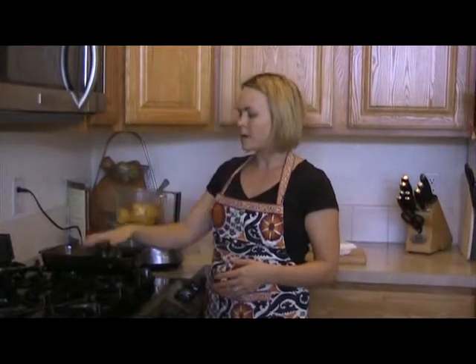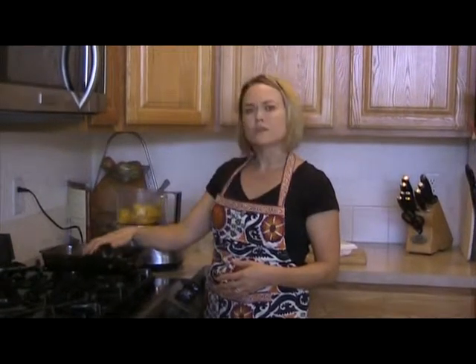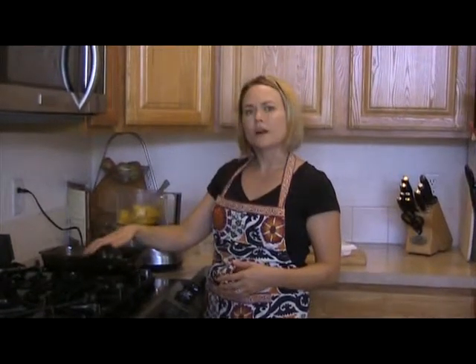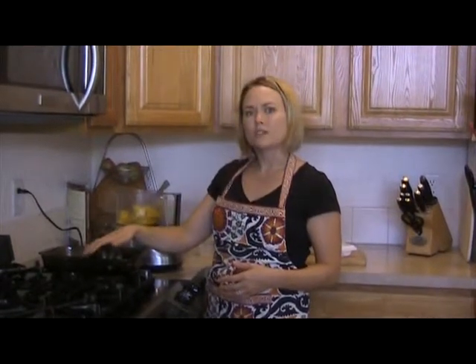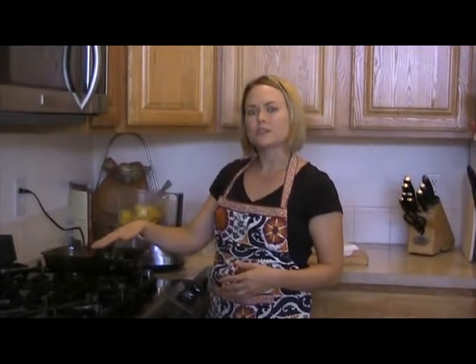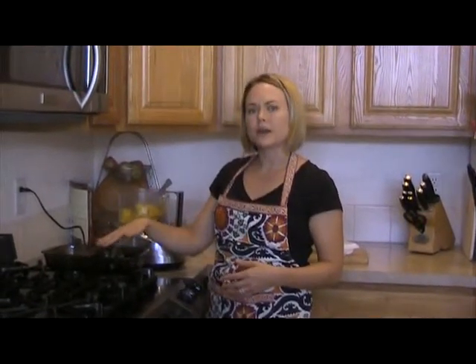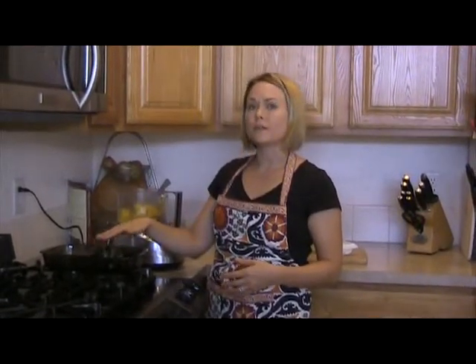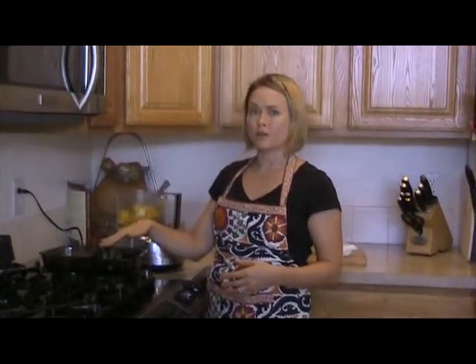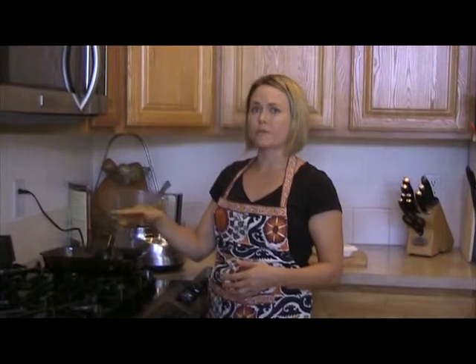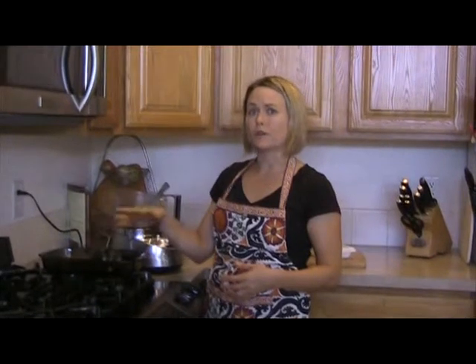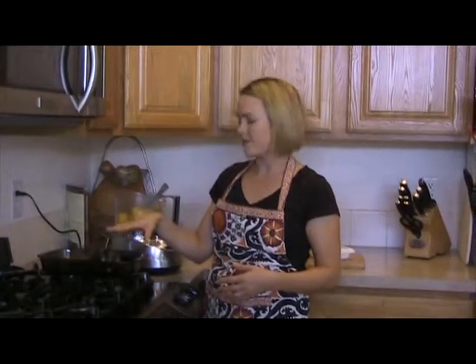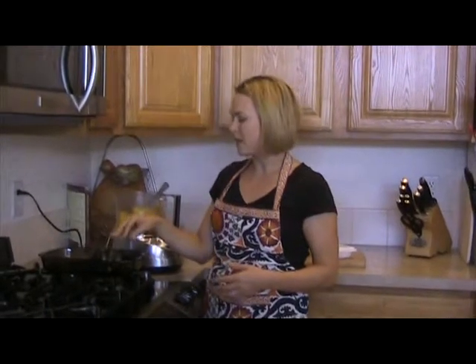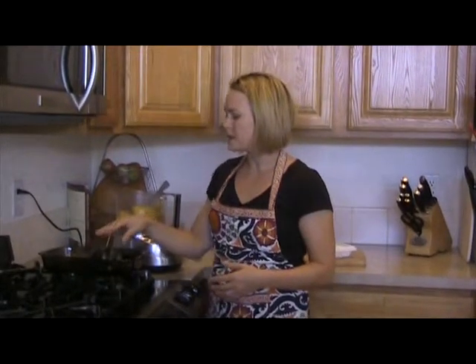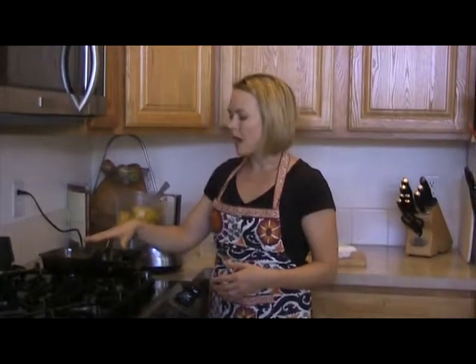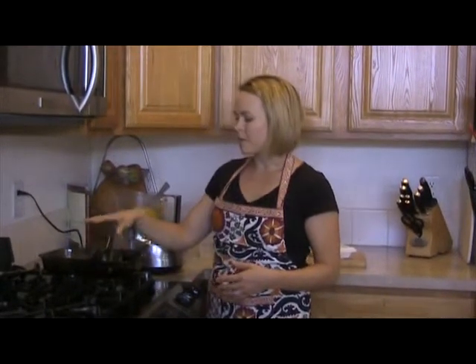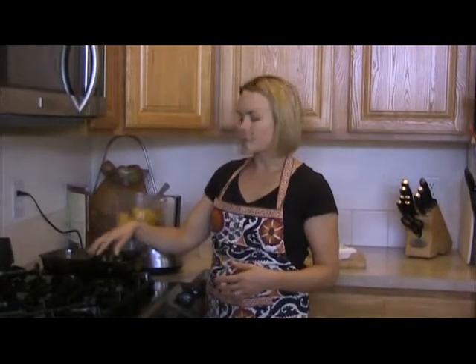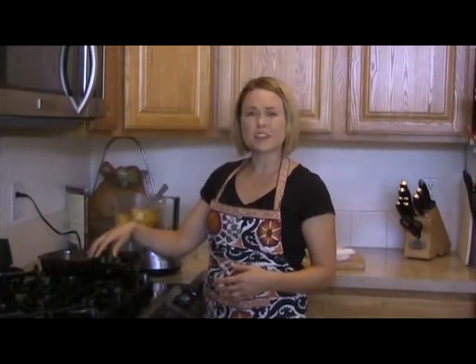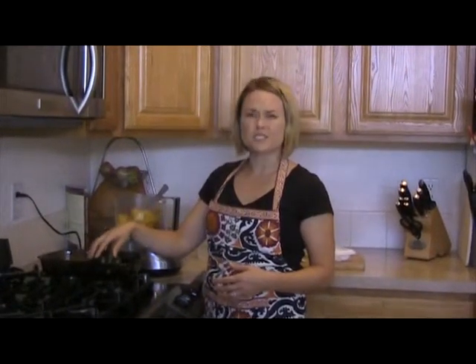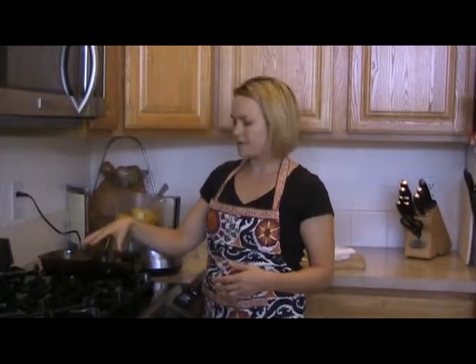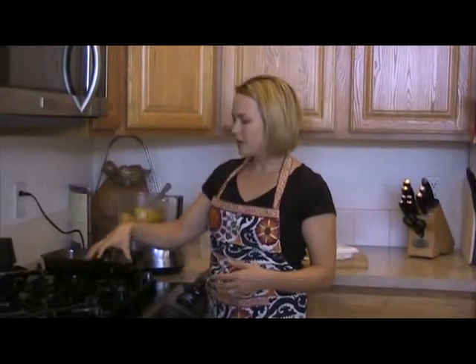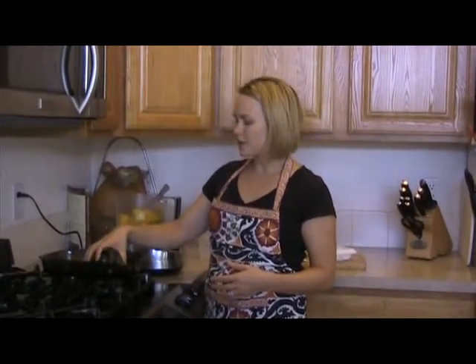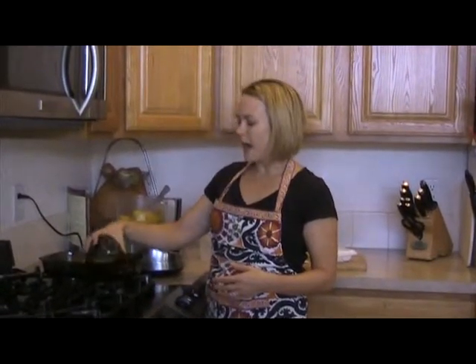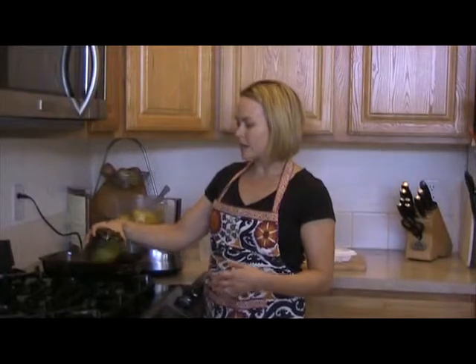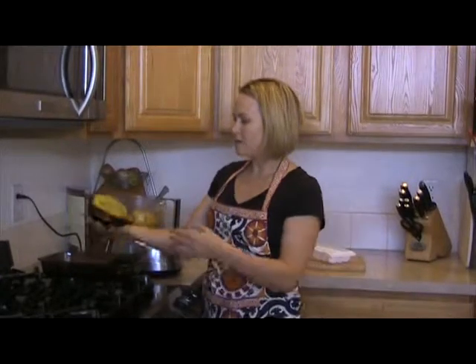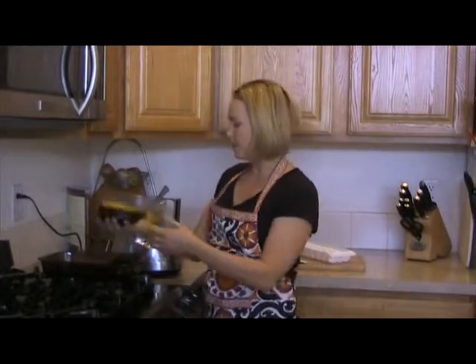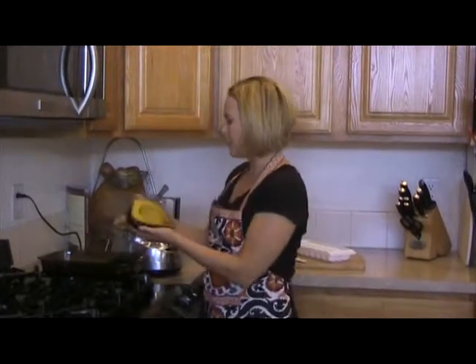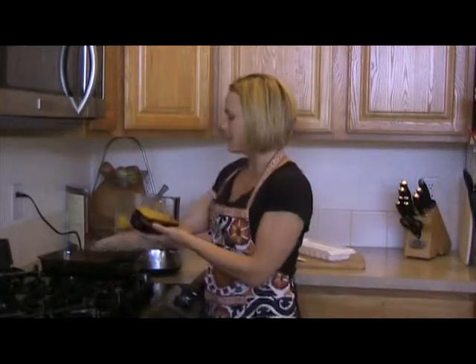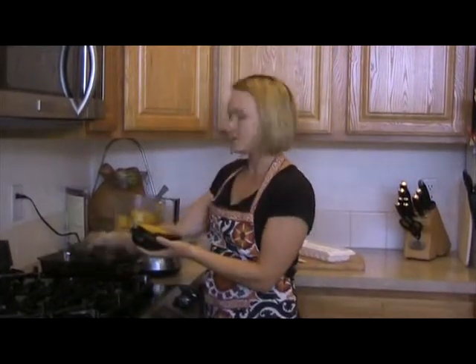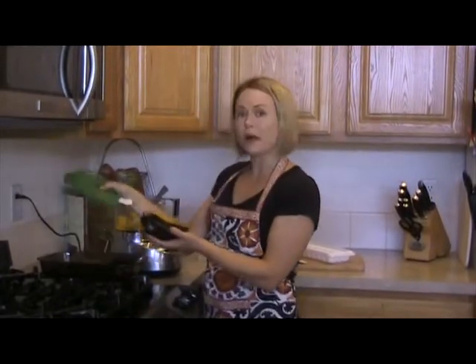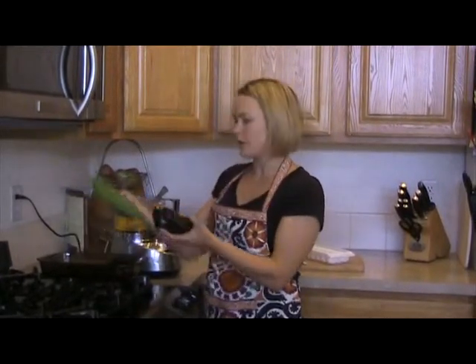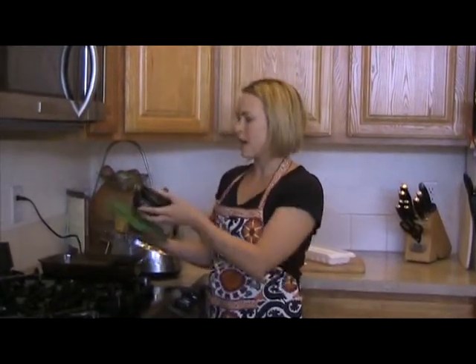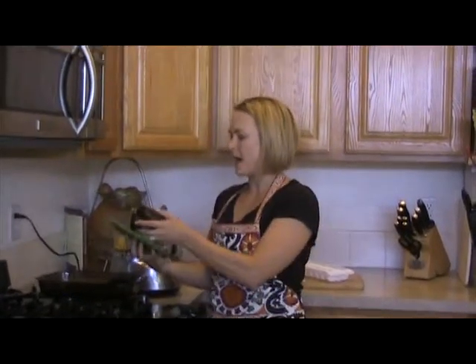This acorn squash we cooked in the oven on 400 for 40 to 45 minutes, just until it's soft. It's really hot right now, so when you pick it up and hold it to scoop it out, go ahead and use a hot pad.